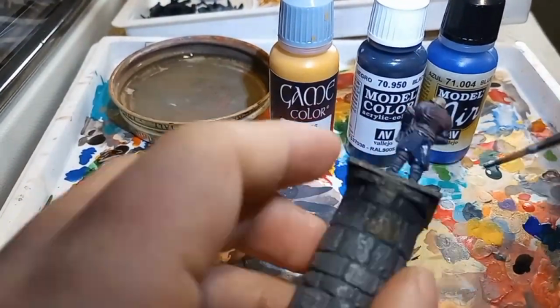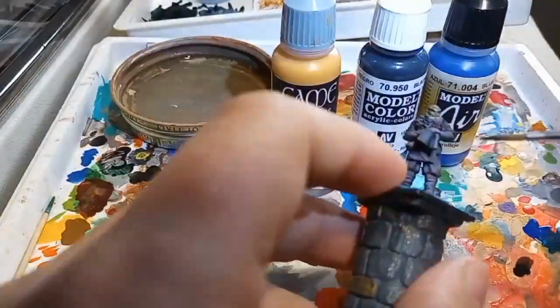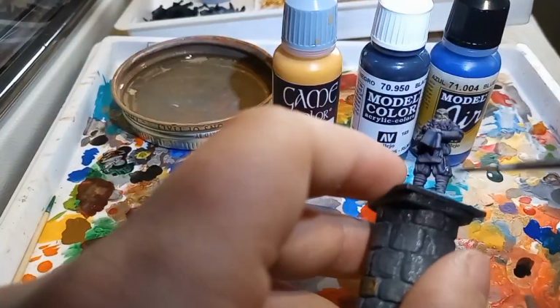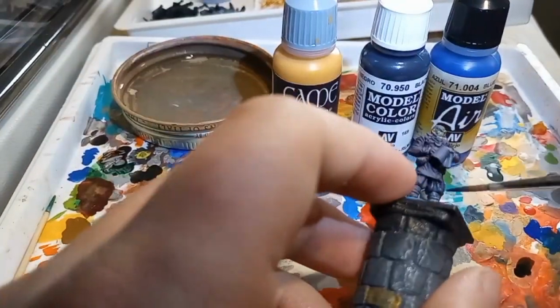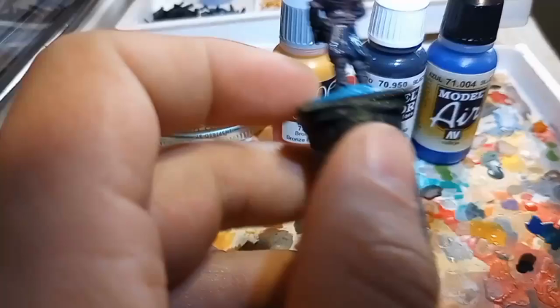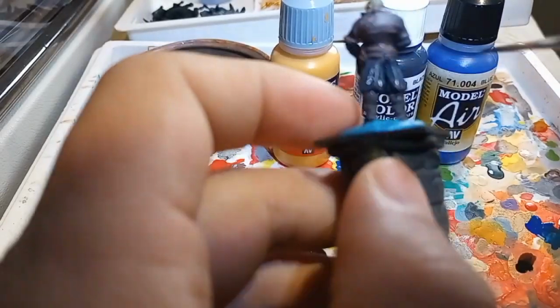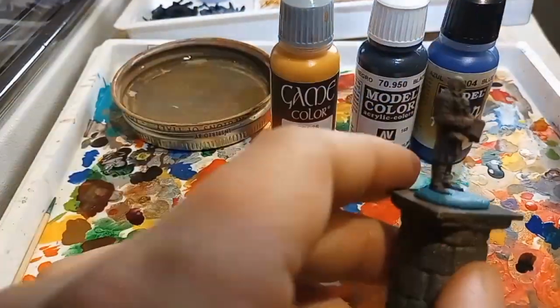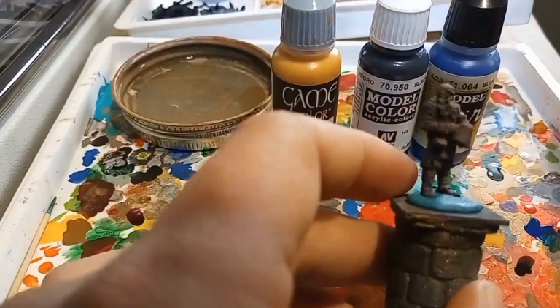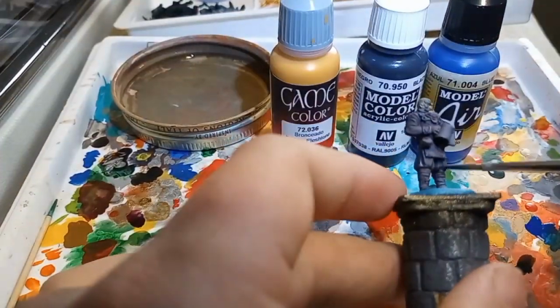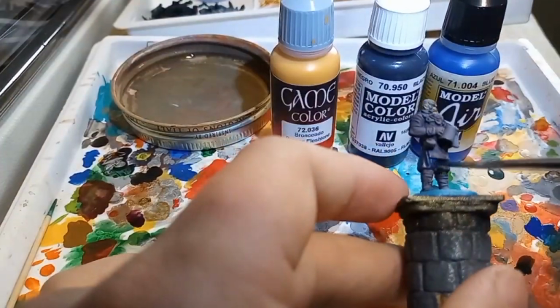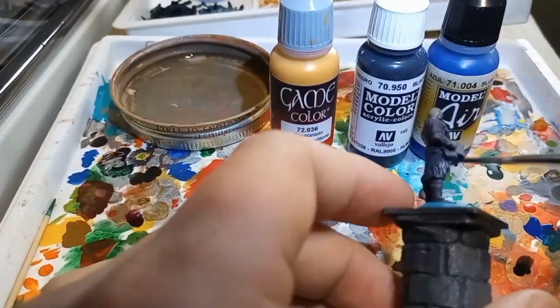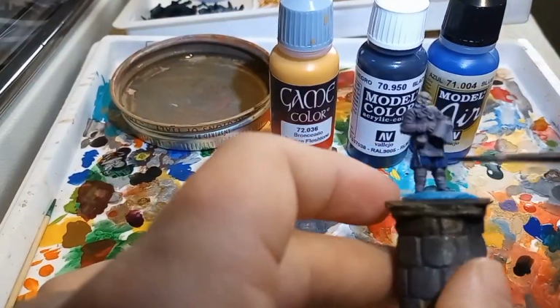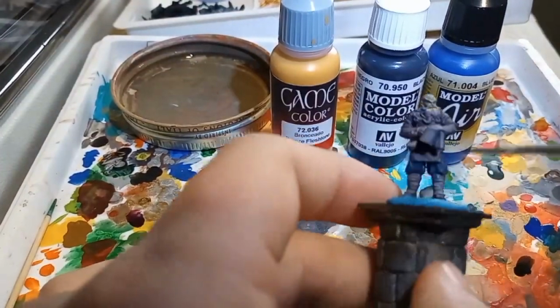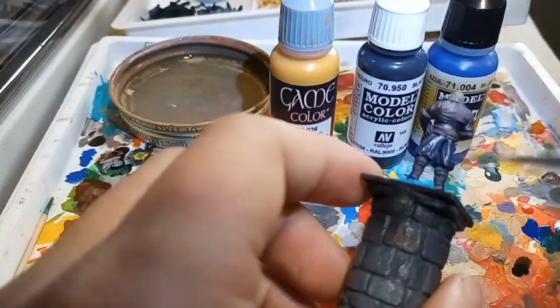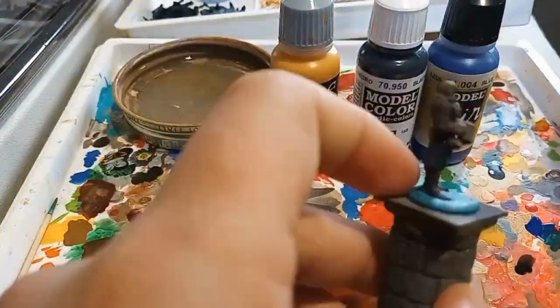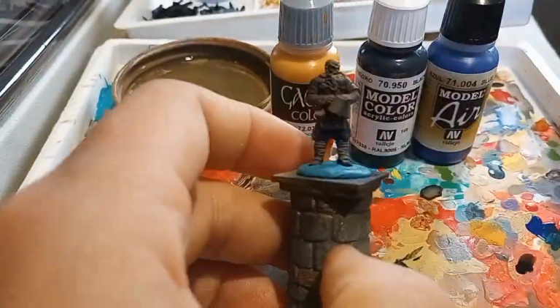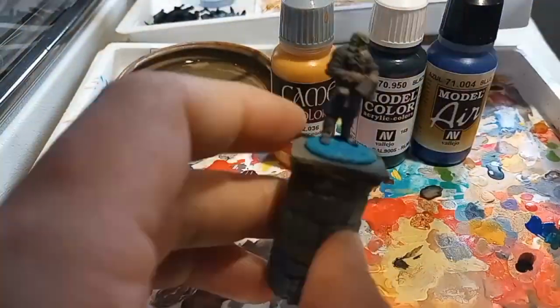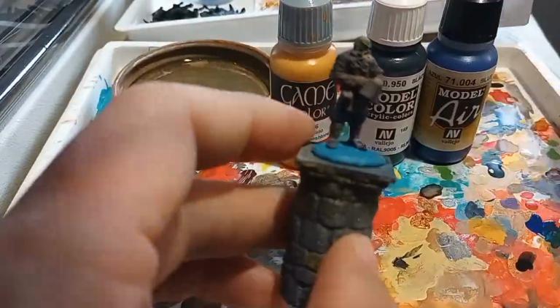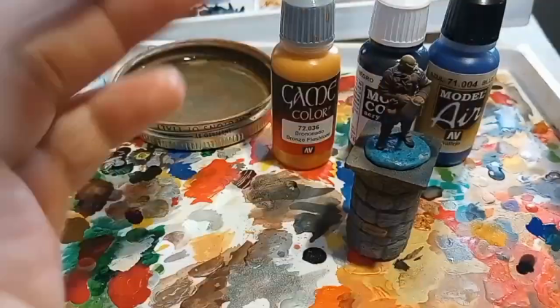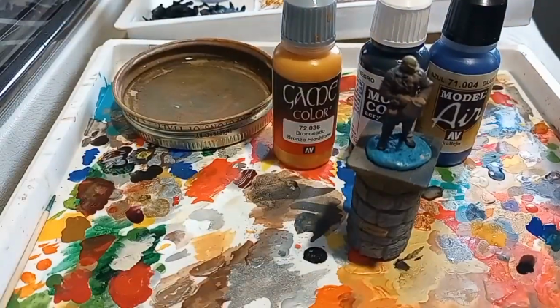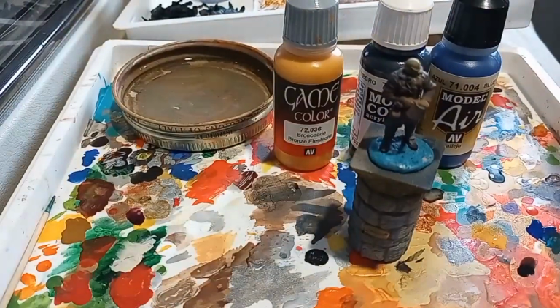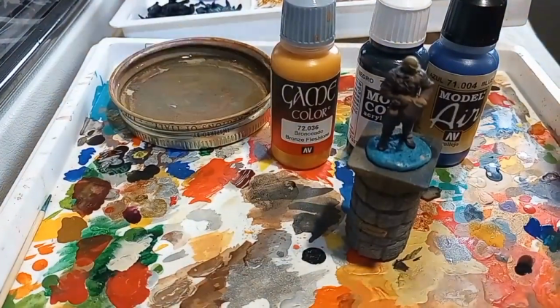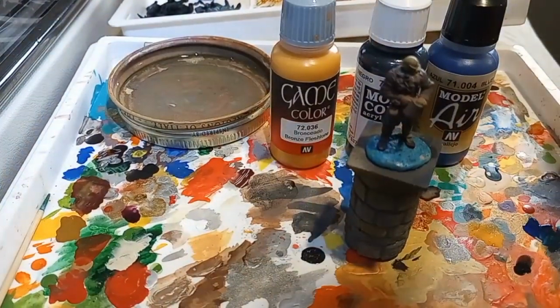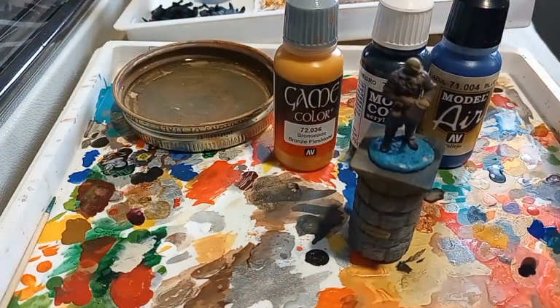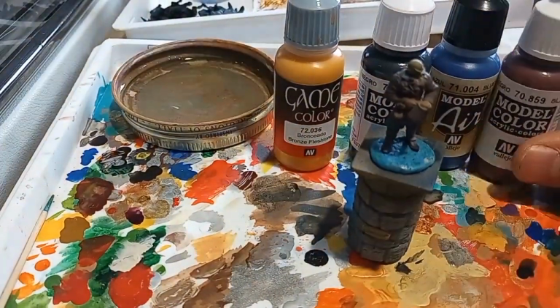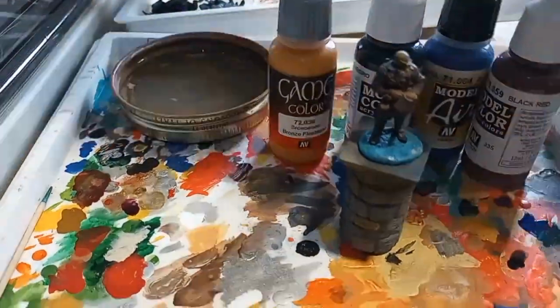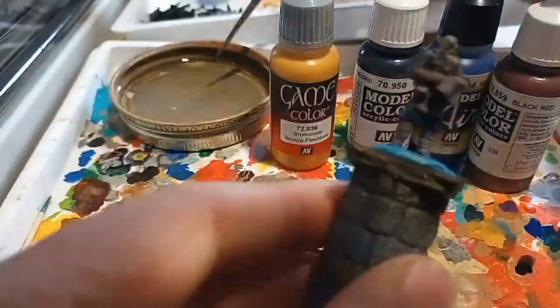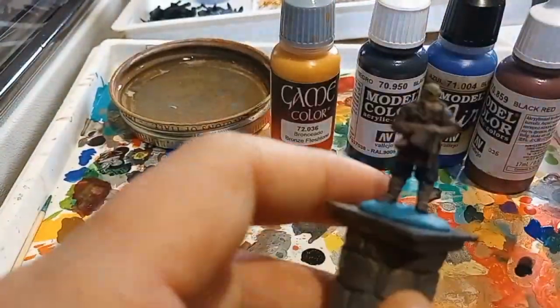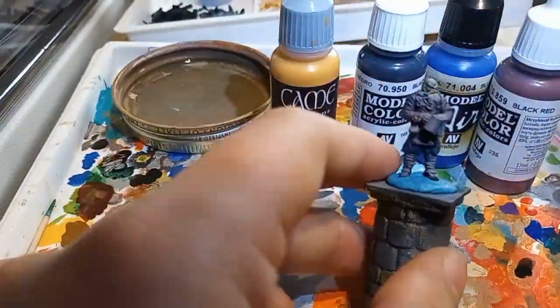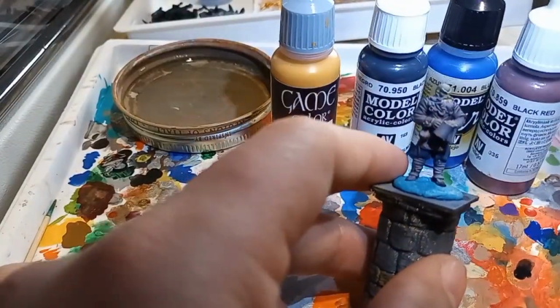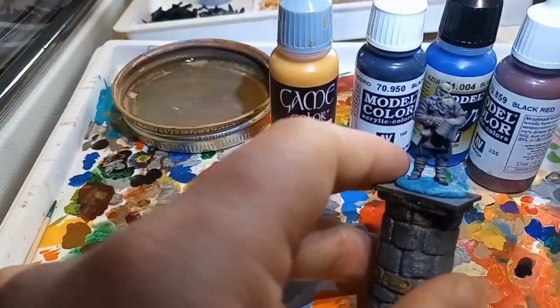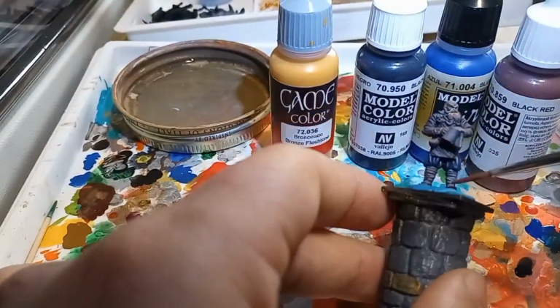That was $179.99. That's right, you heard it here first — $179.99. And you can tell just how much better this one works. Totally worth the money.